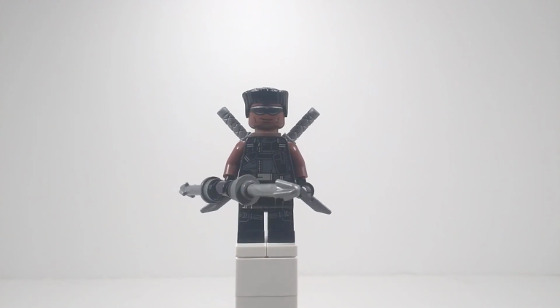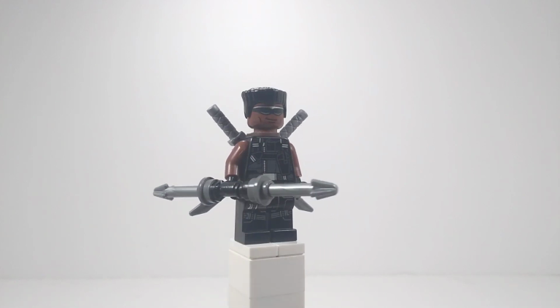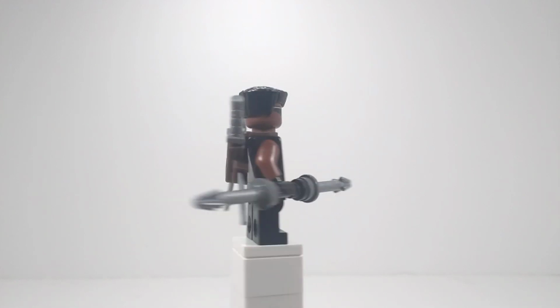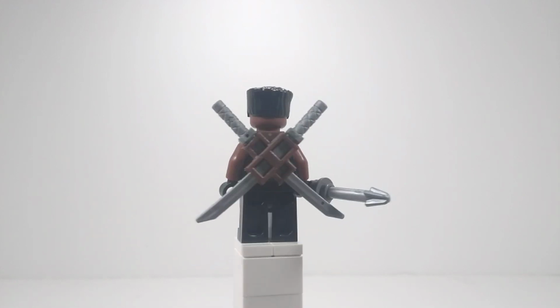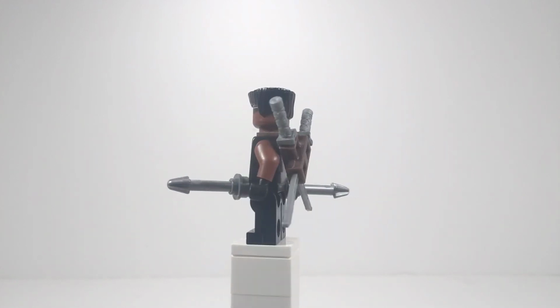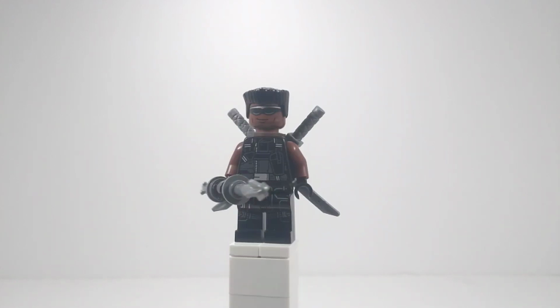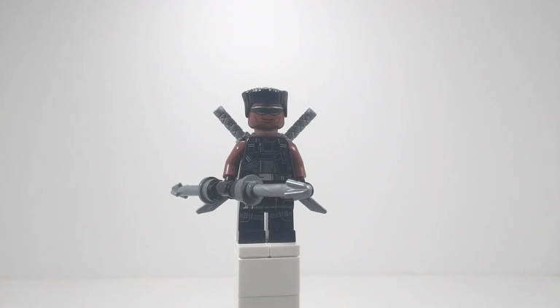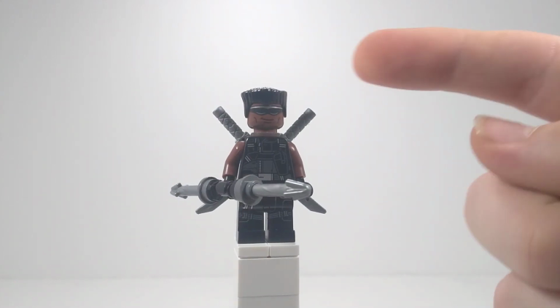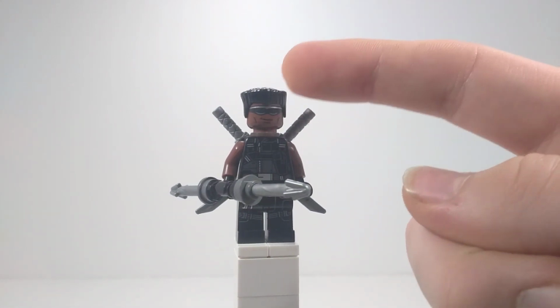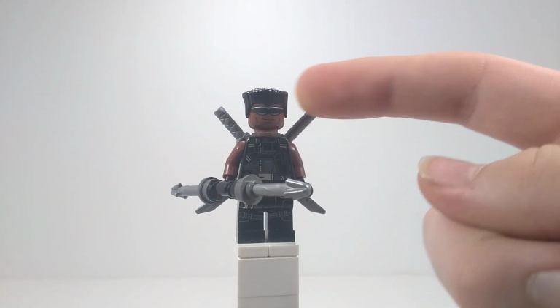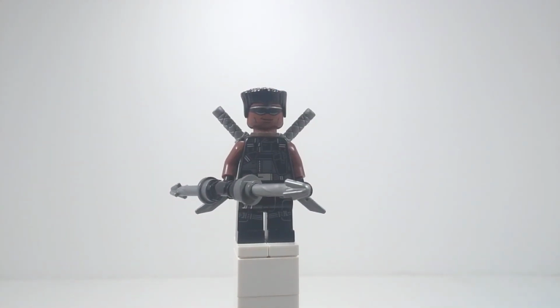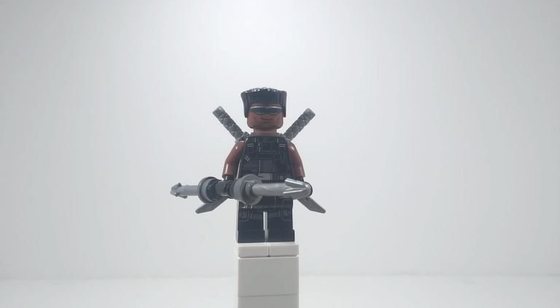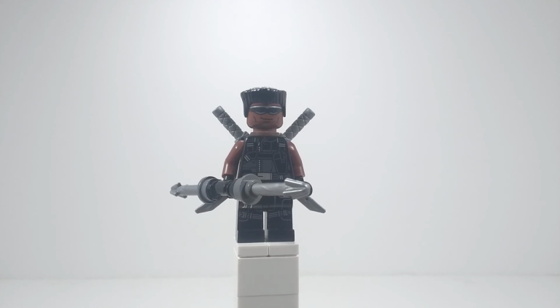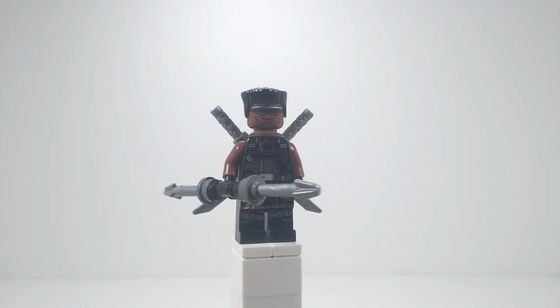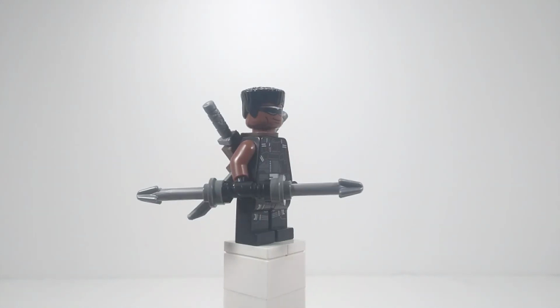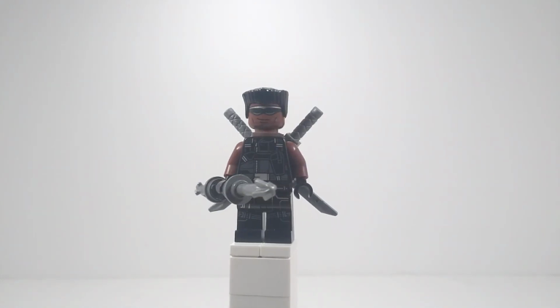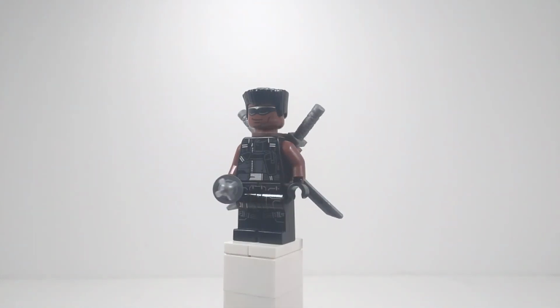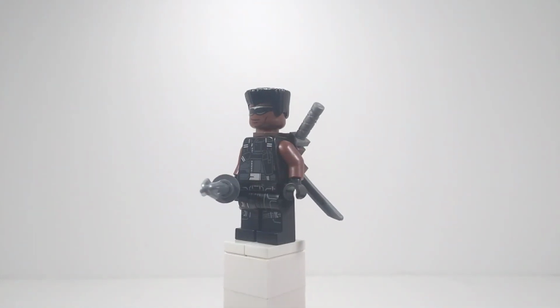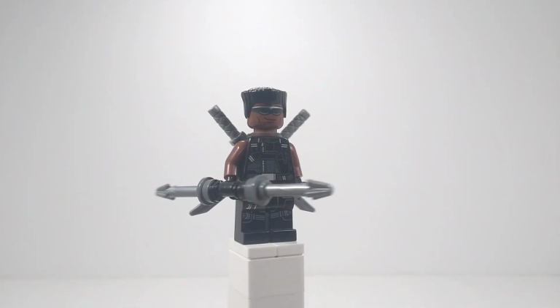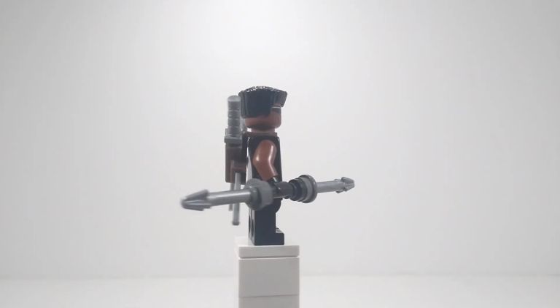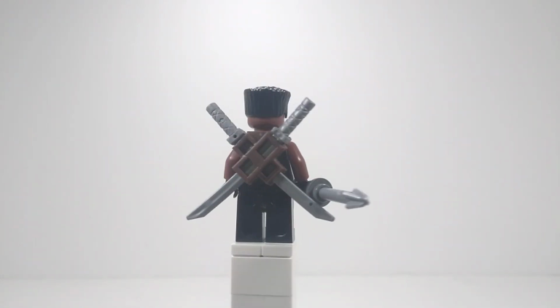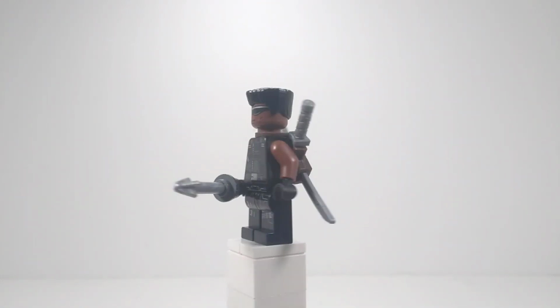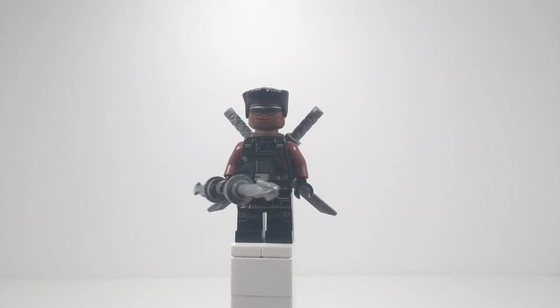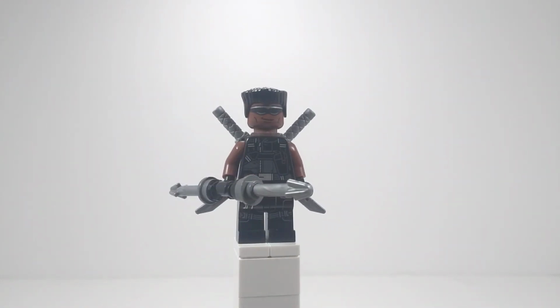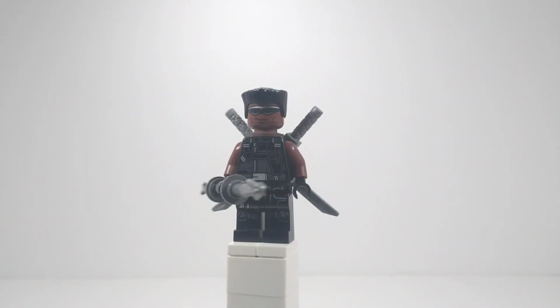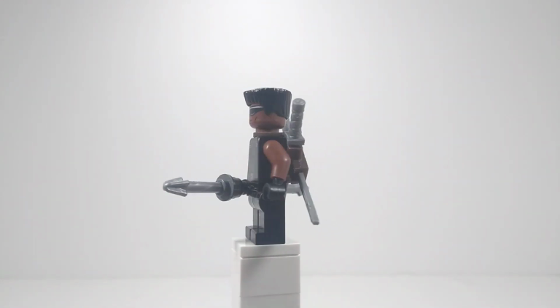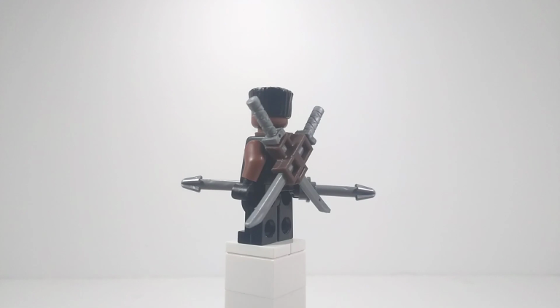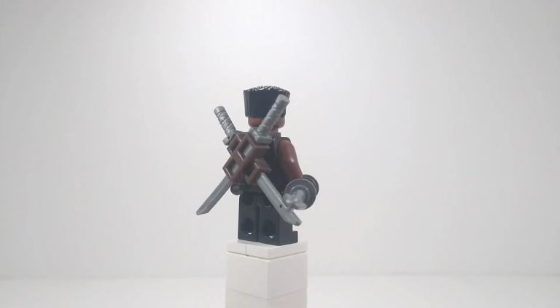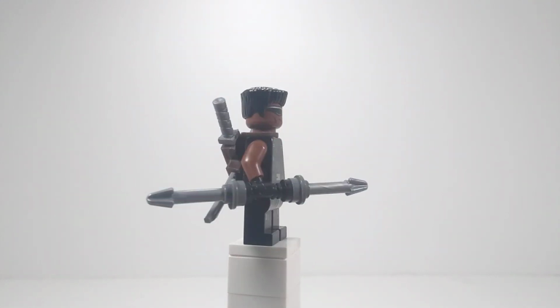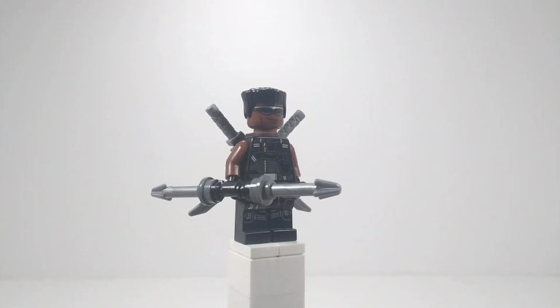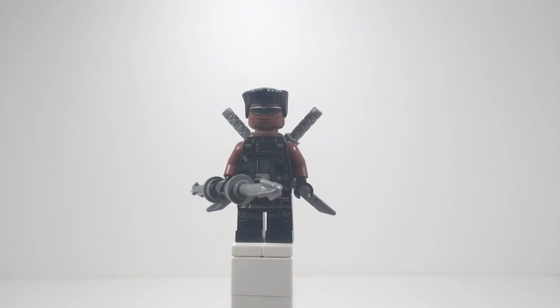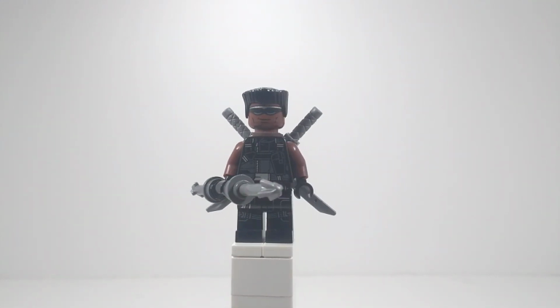As you guys saw in my recent Bricklink haul, I ordered this black flat top hair, and it was mainly for Blade. I did later realize I can use it for another figure, but I'm not going to spoil anything.